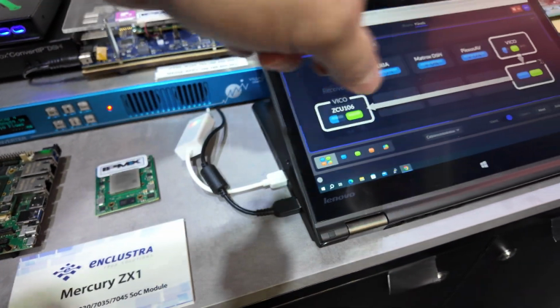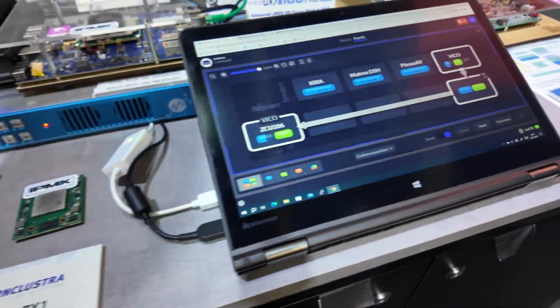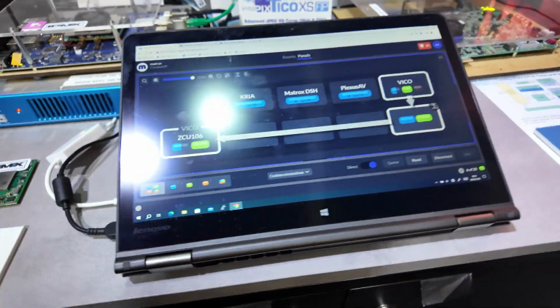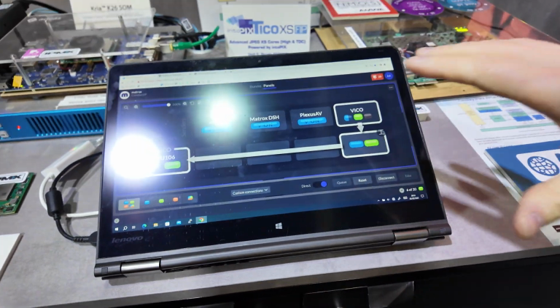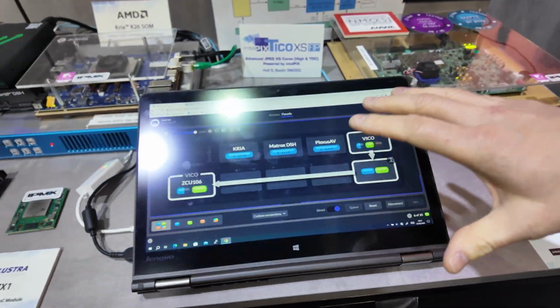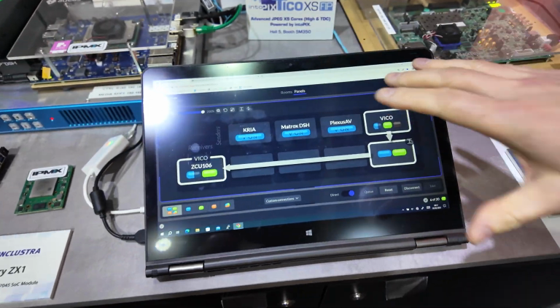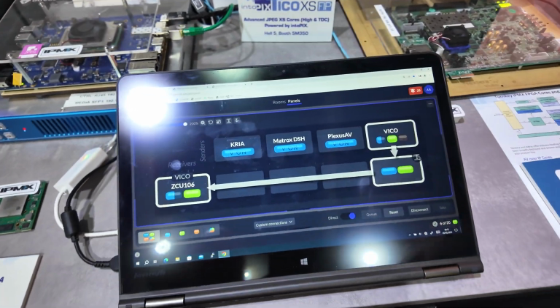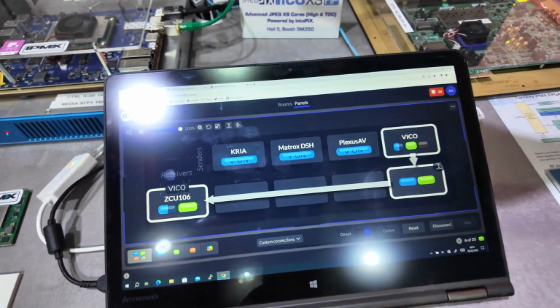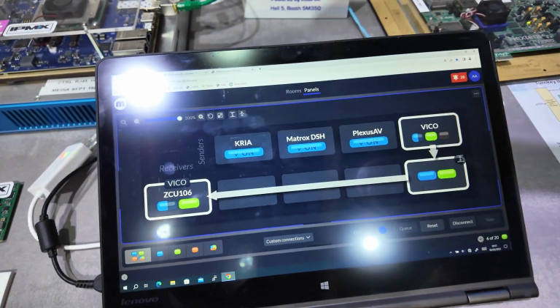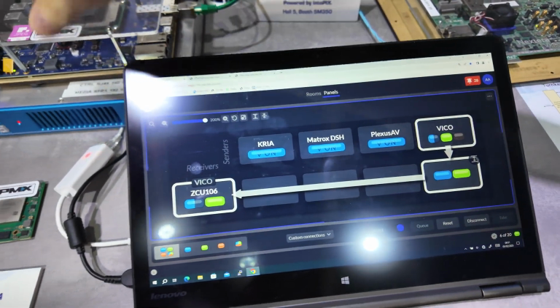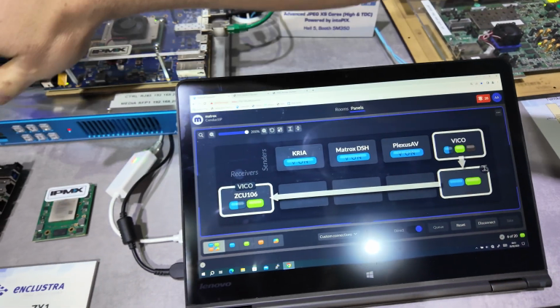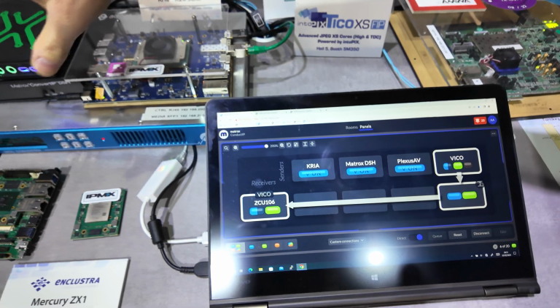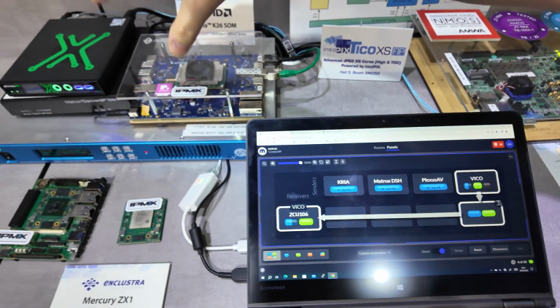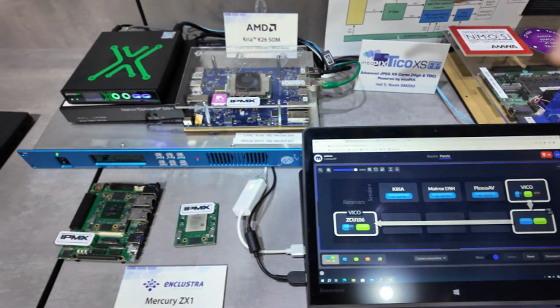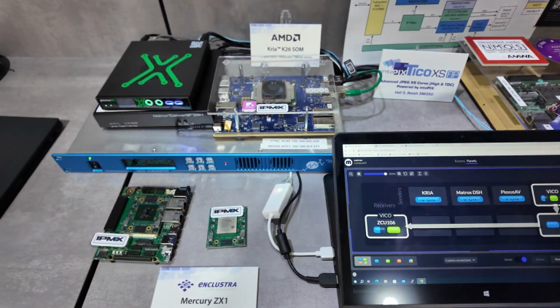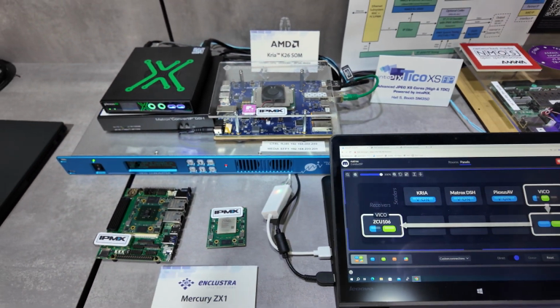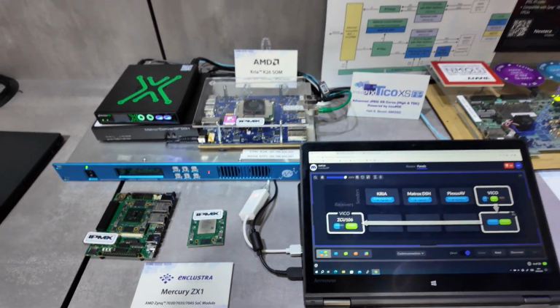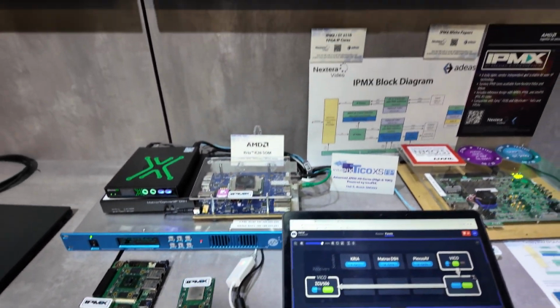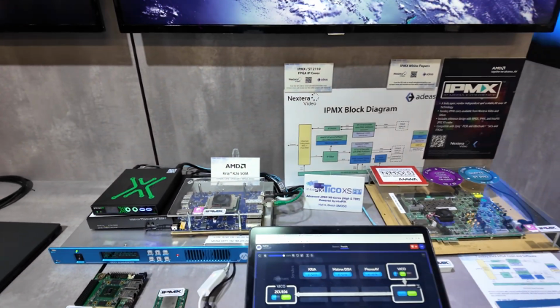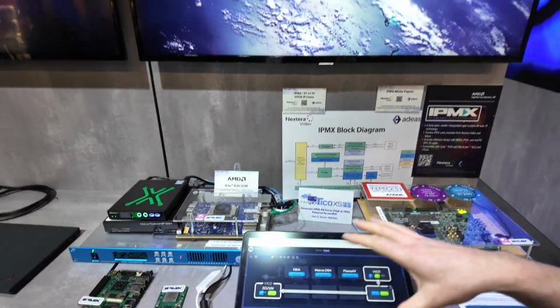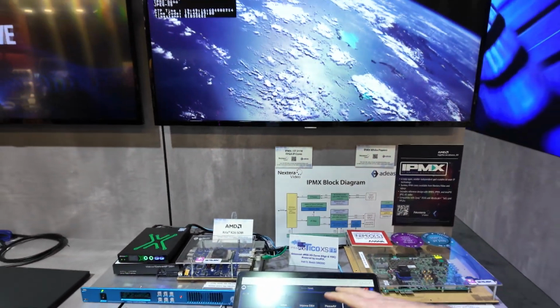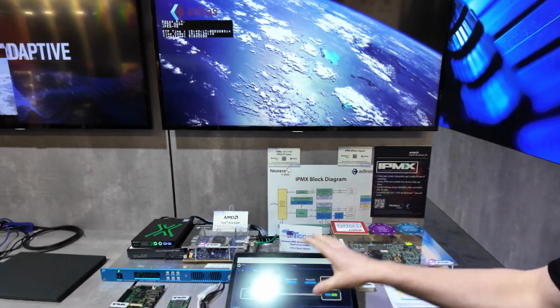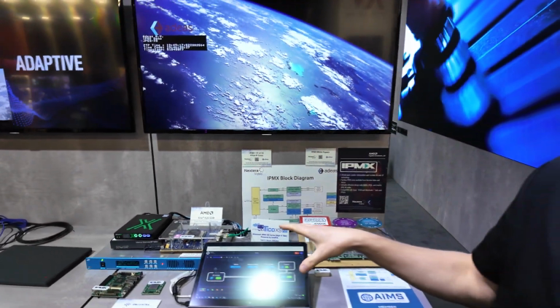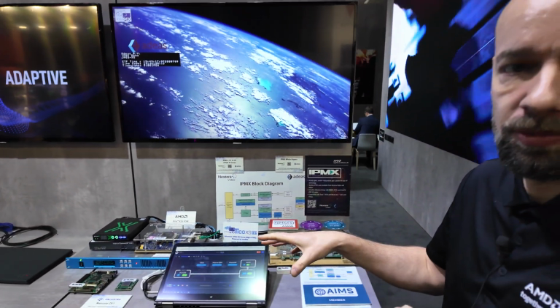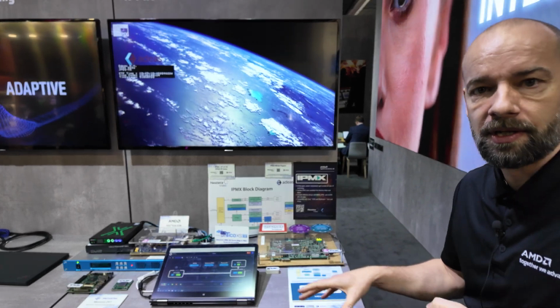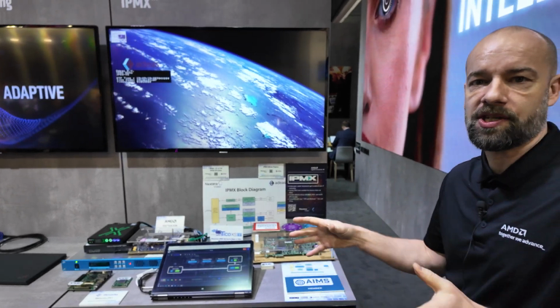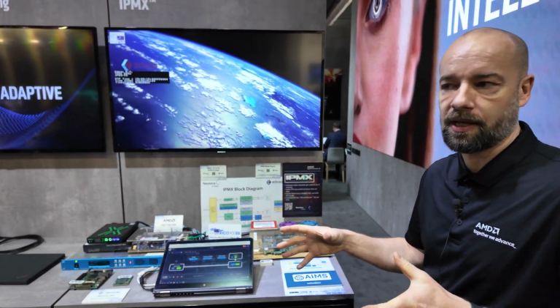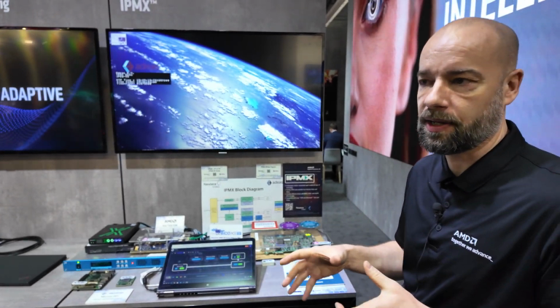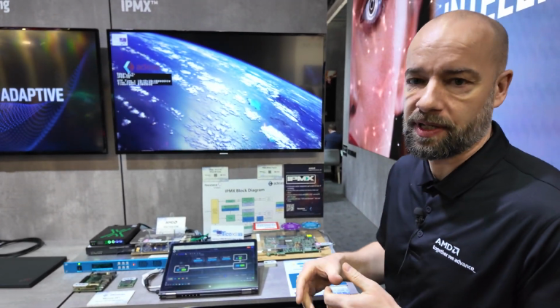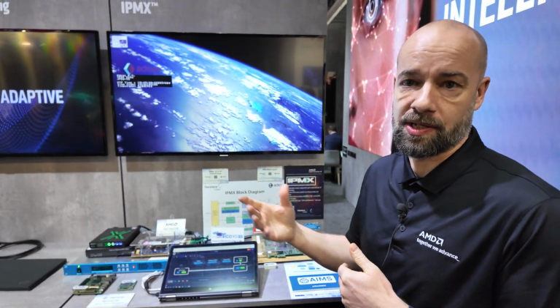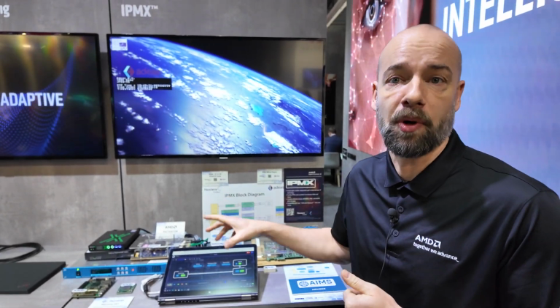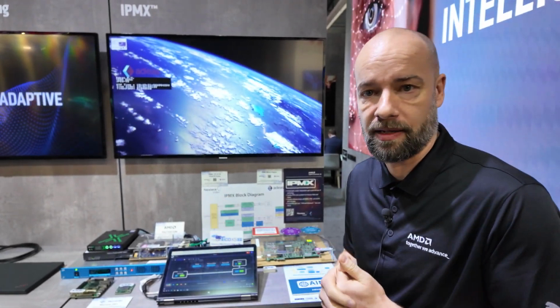This is the switch. The Matrox Conduct IP is selecting the inputs and outputs for all of these, and you can switch between this kind of virtual switching capability based on the NMOS standard.